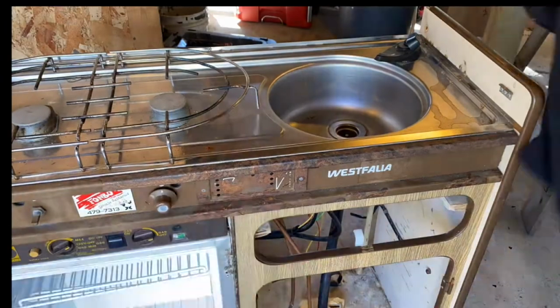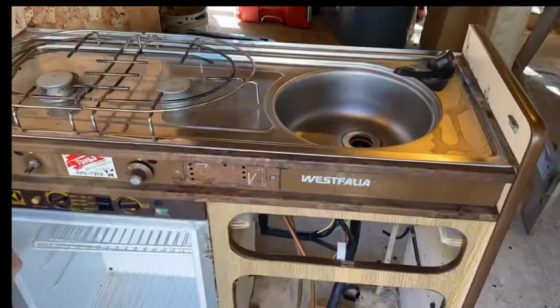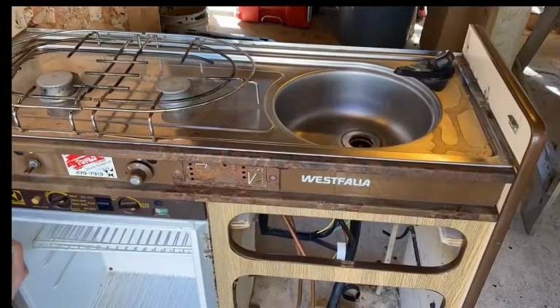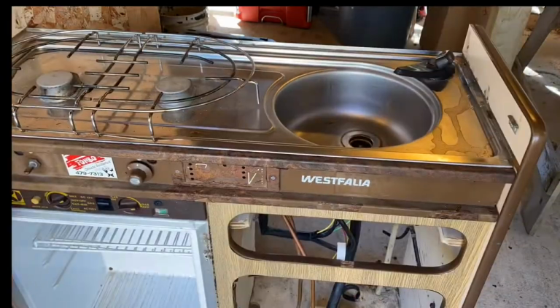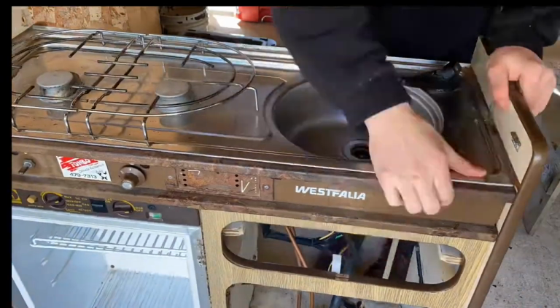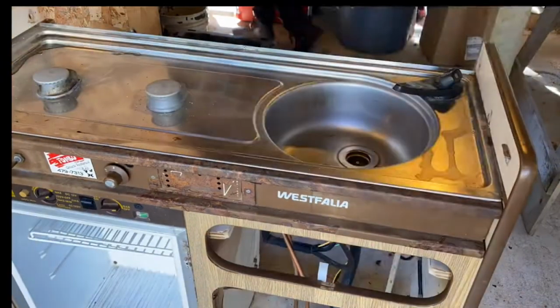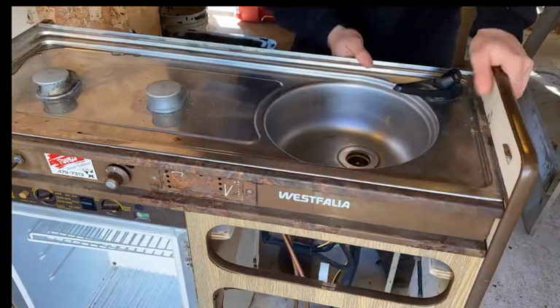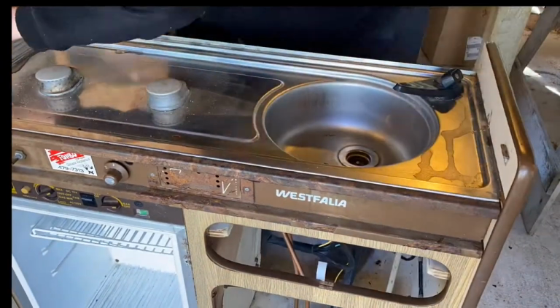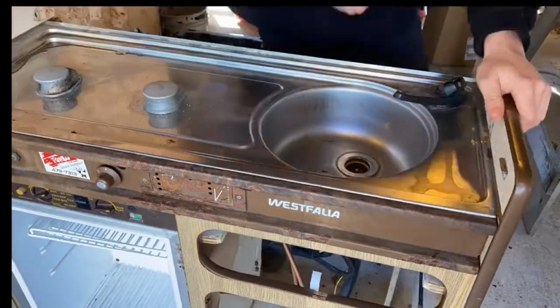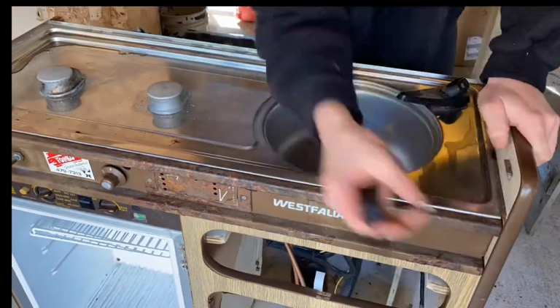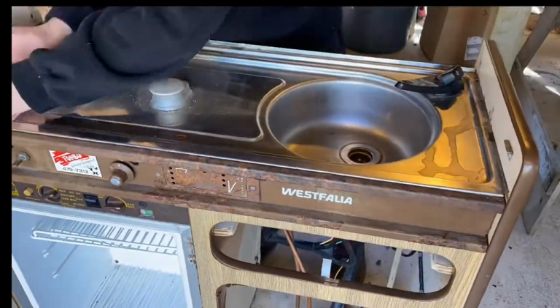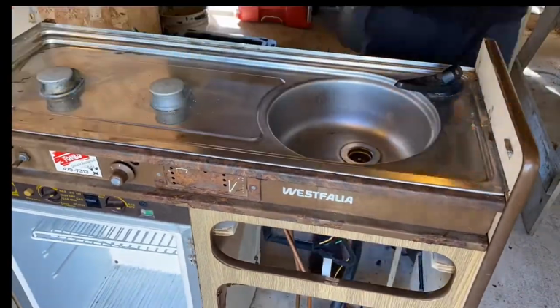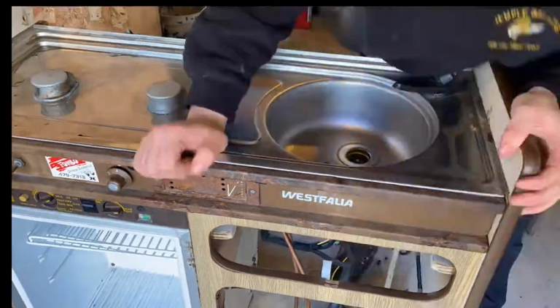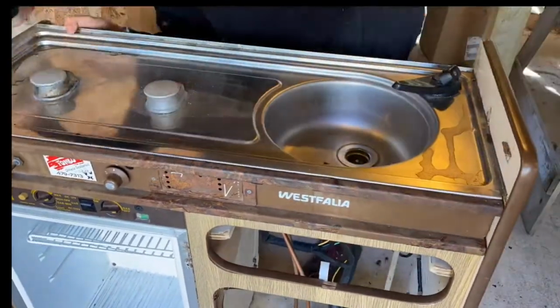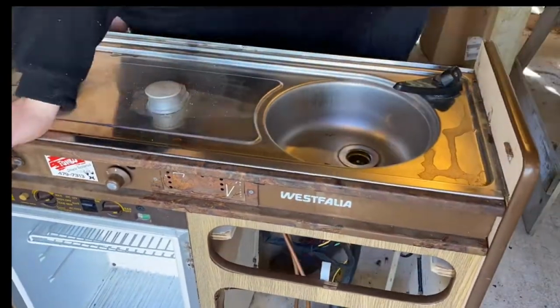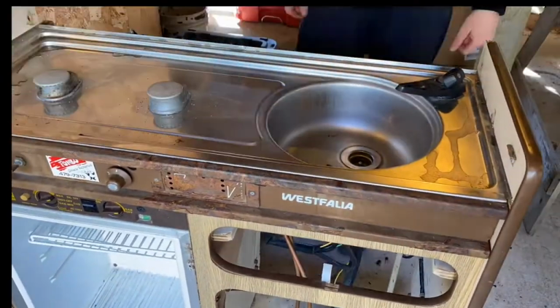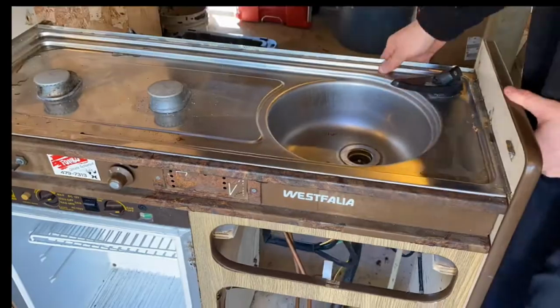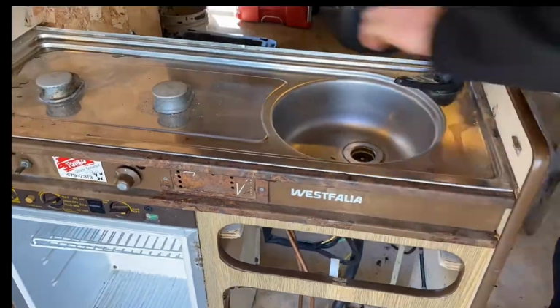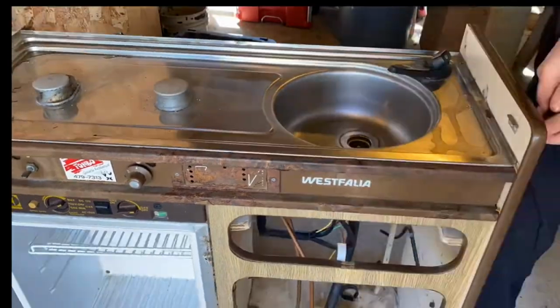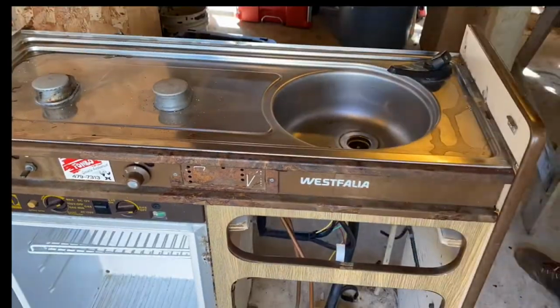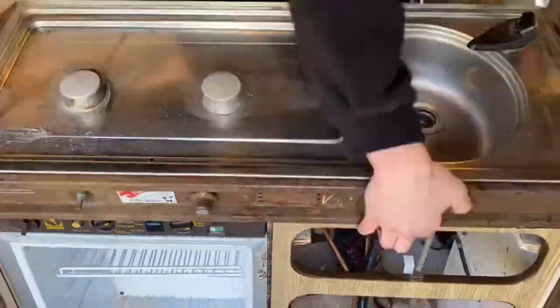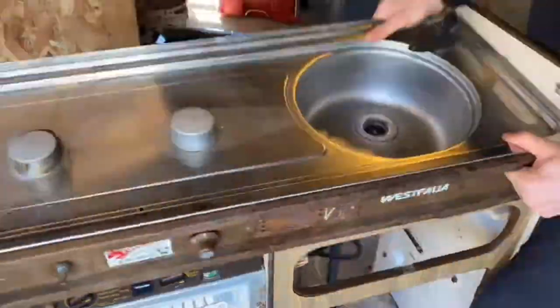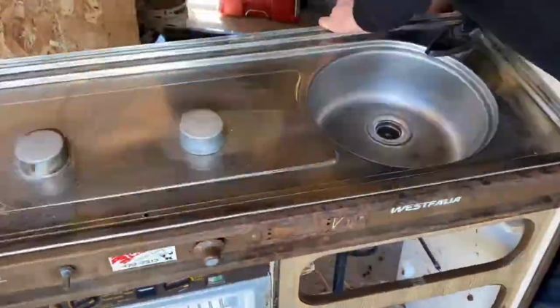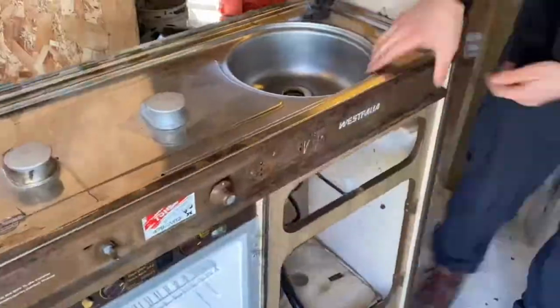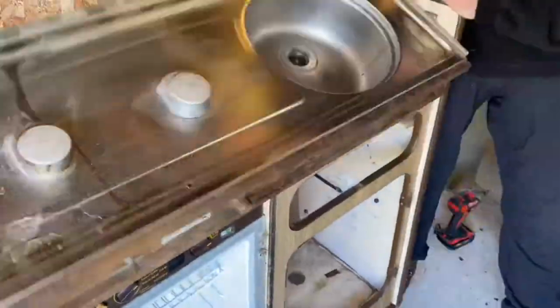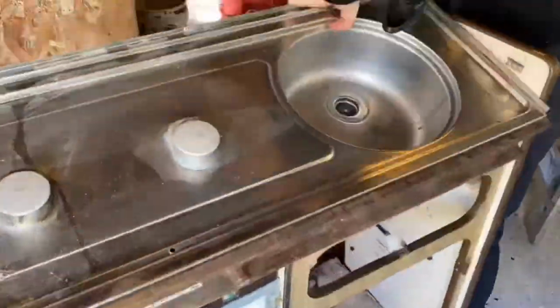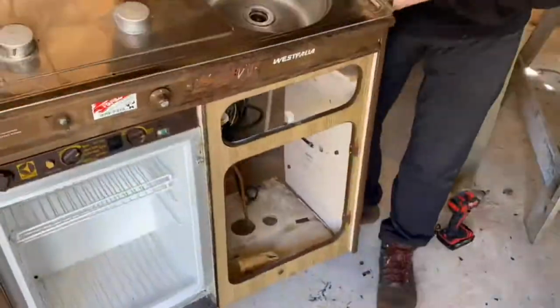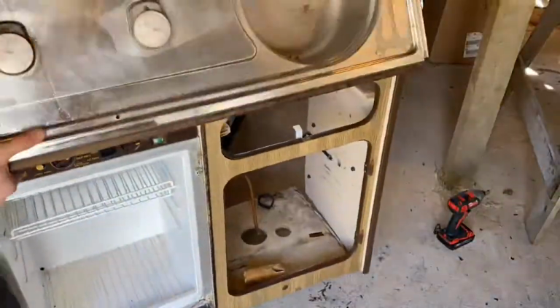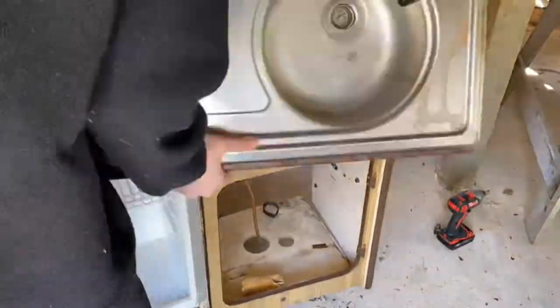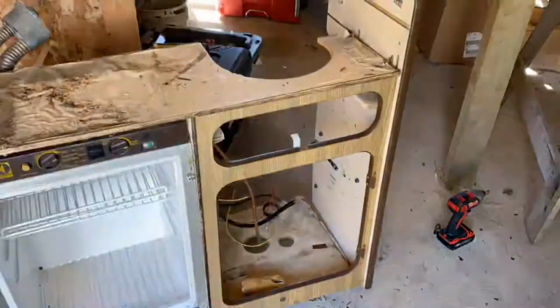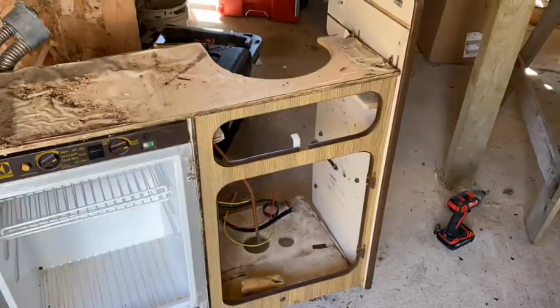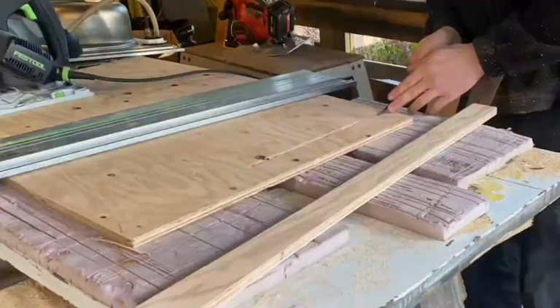I picked up a Westphalia kitchenette for 200 Canadian dollars. After spending hours looking at it trying to figure out how I could save it, I decided to scrap 80% of it and just reuse the cooktop.